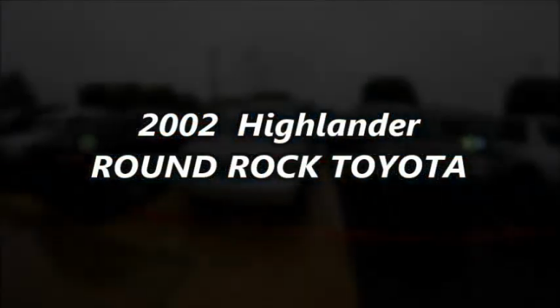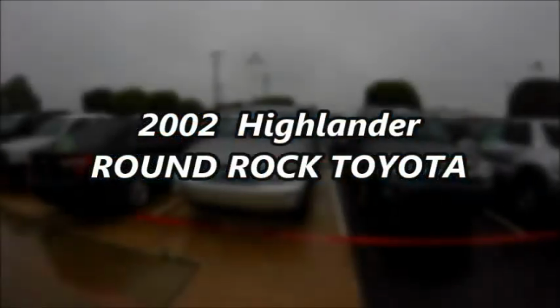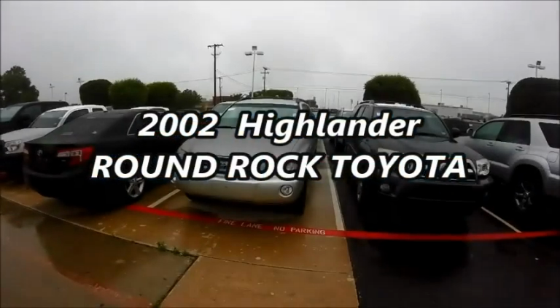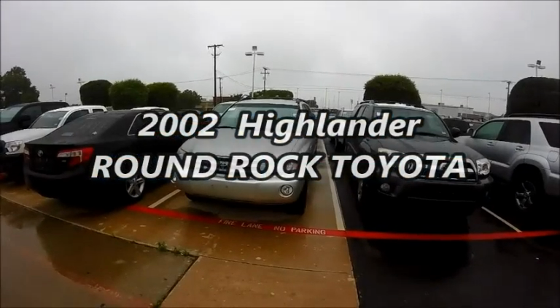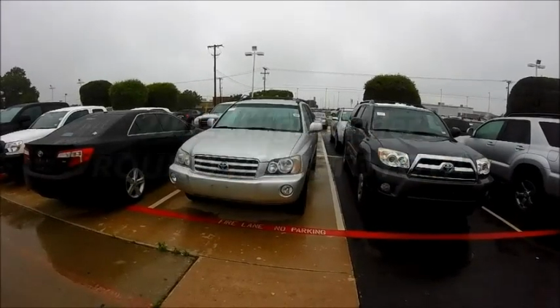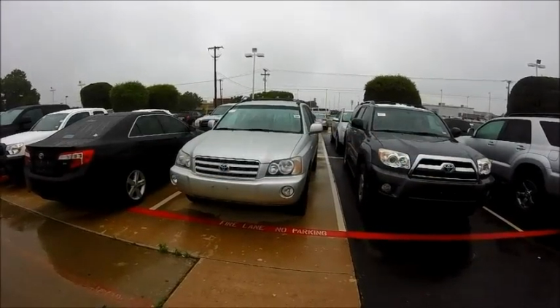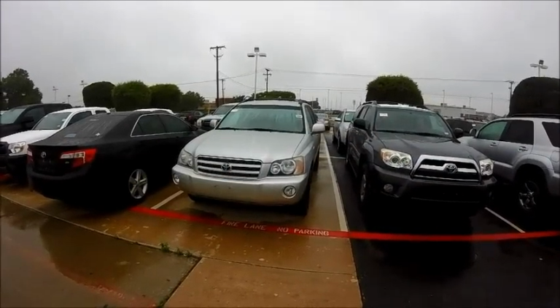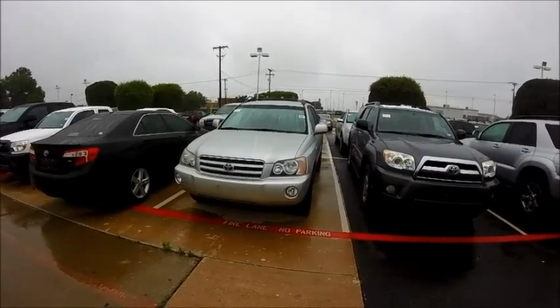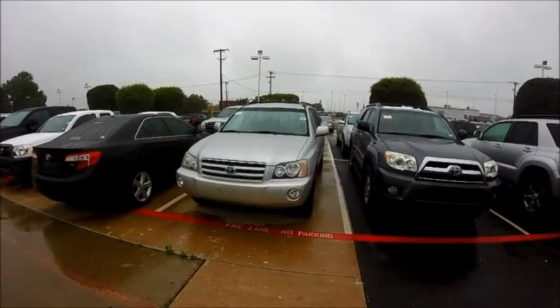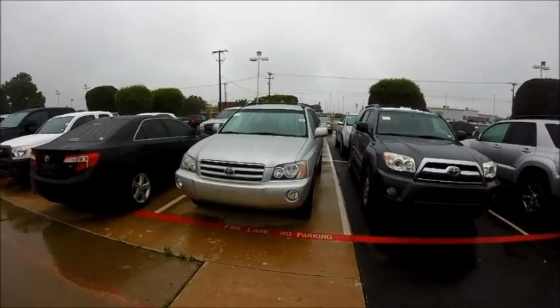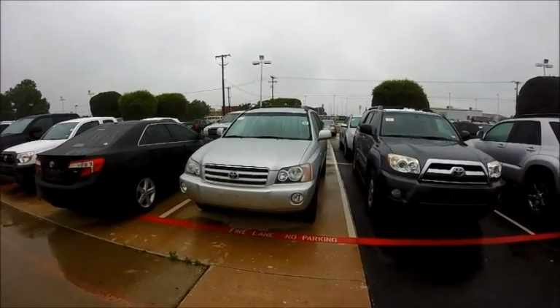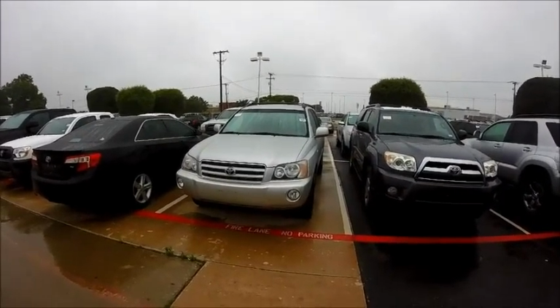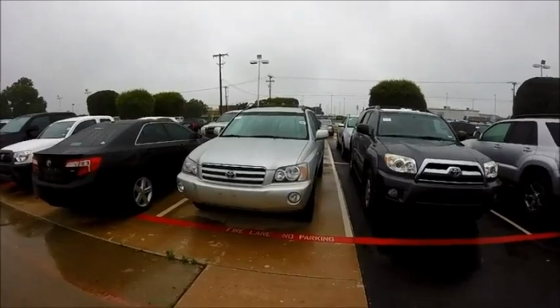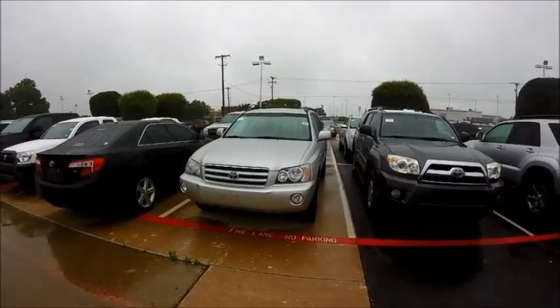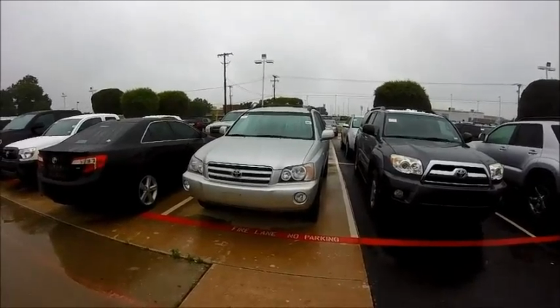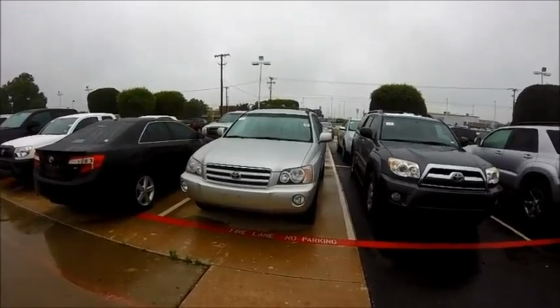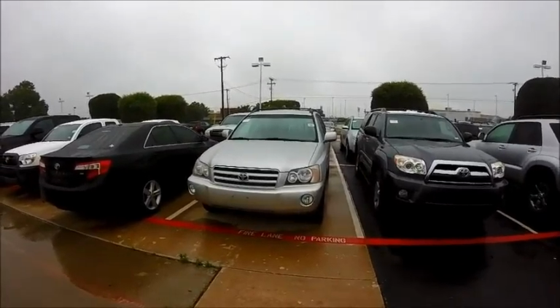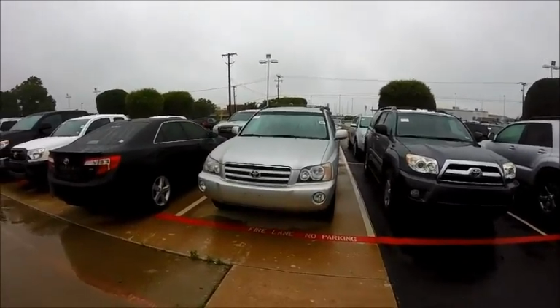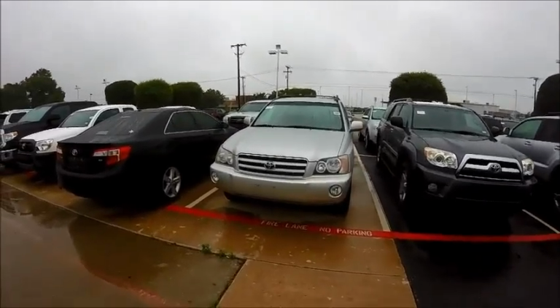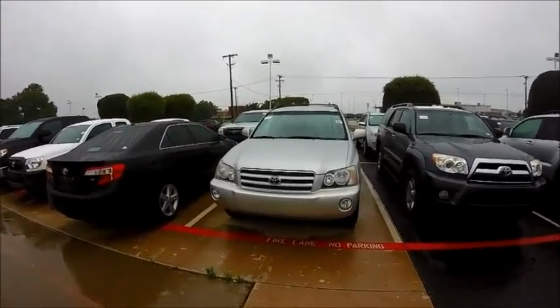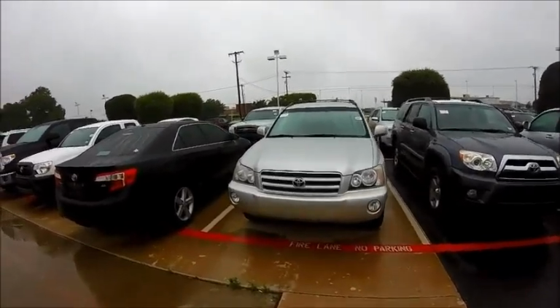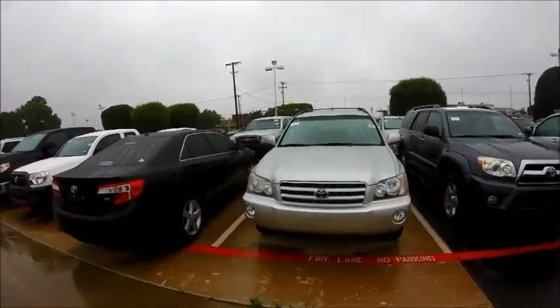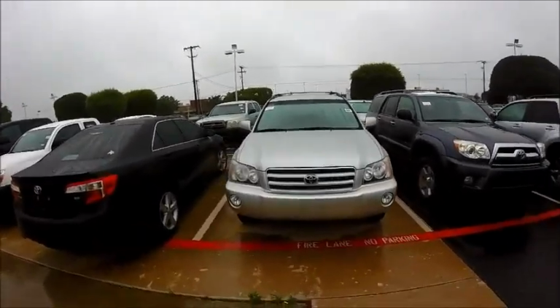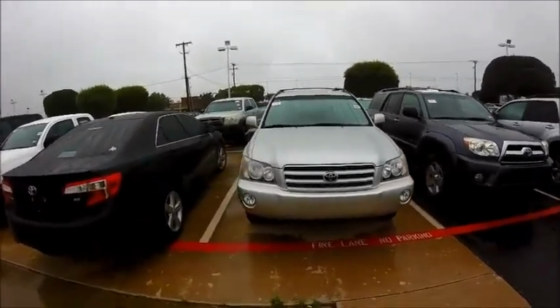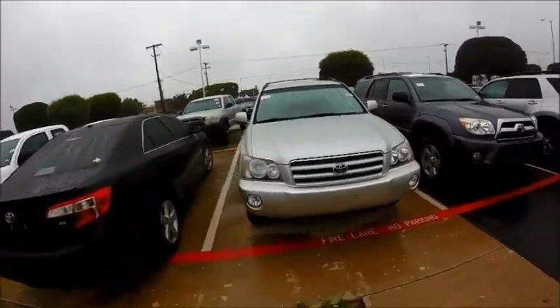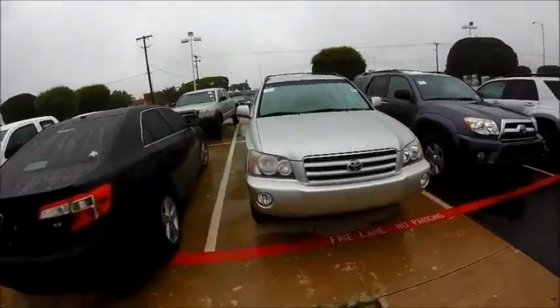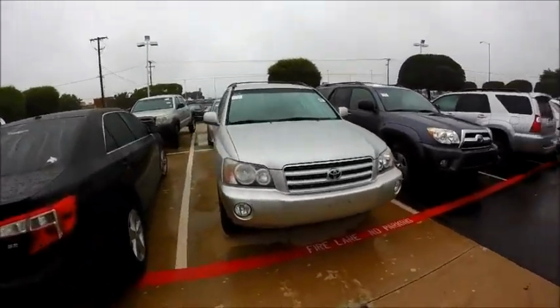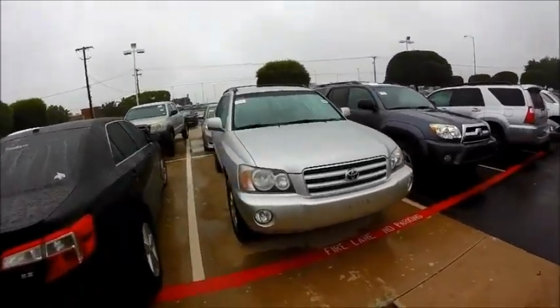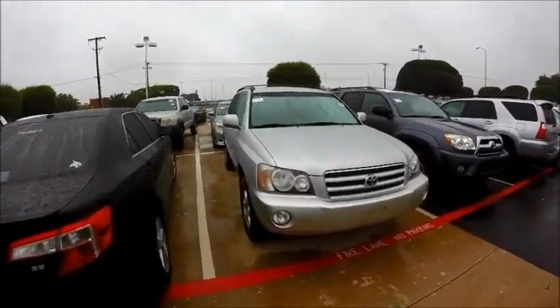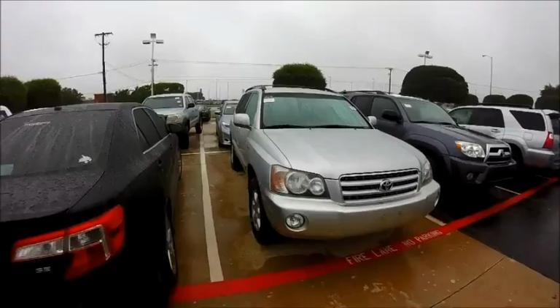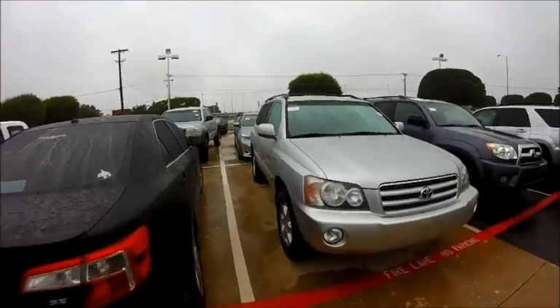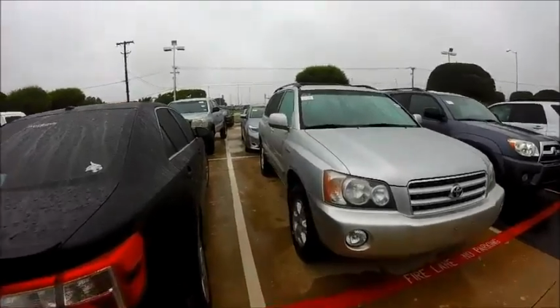Hey there, Mike here with Round Rock Twitter, just showing you this 2002 Highlander real quick. As you can see, it started a little rainy this morning, but I just wanted to give you a glimpse at it.